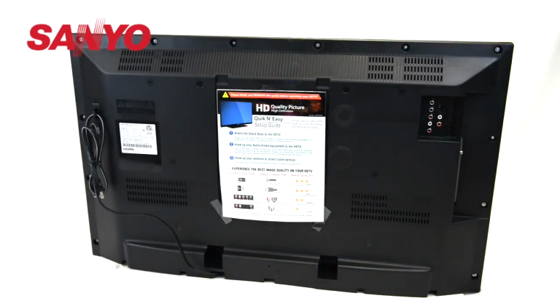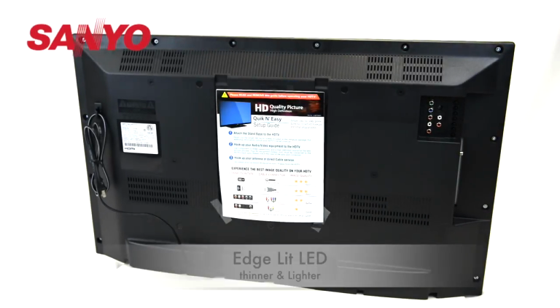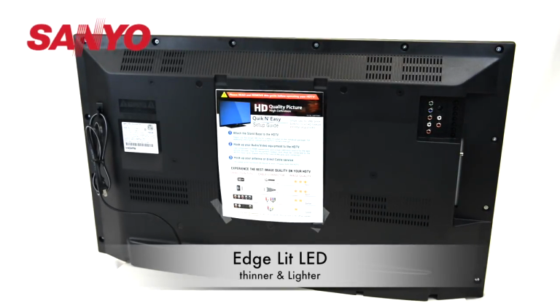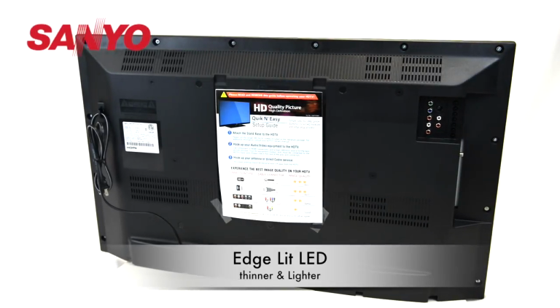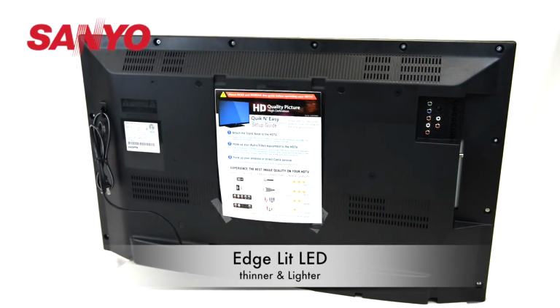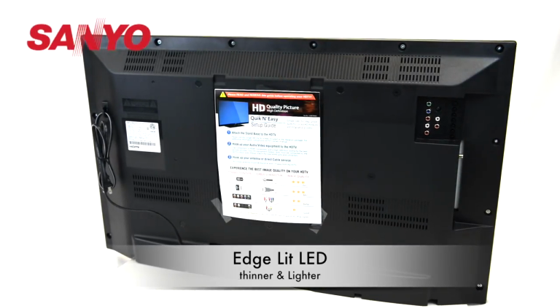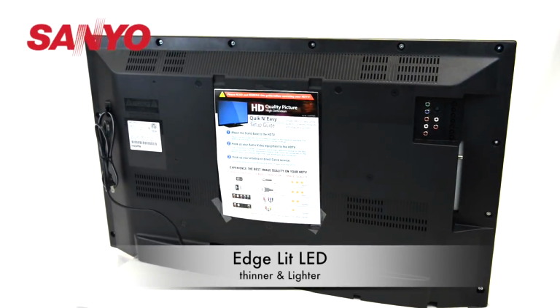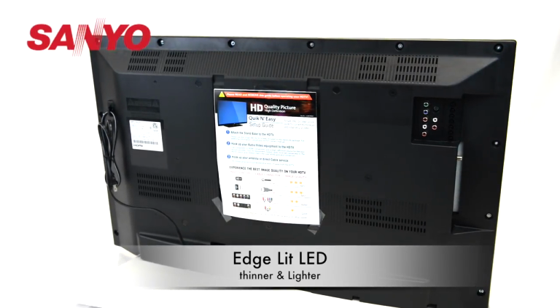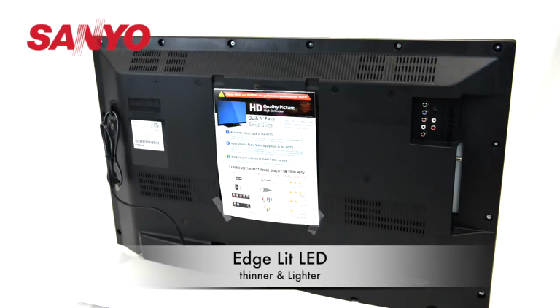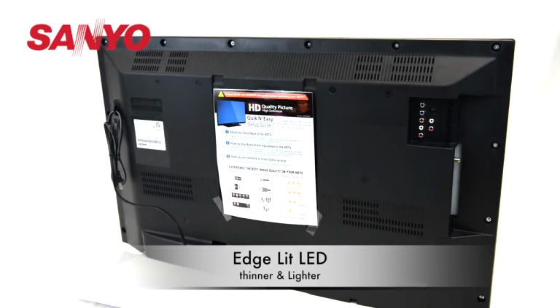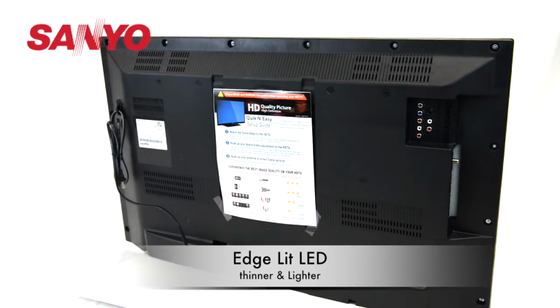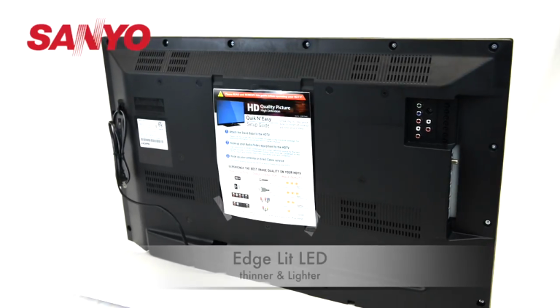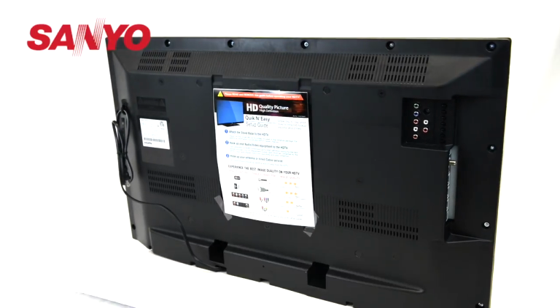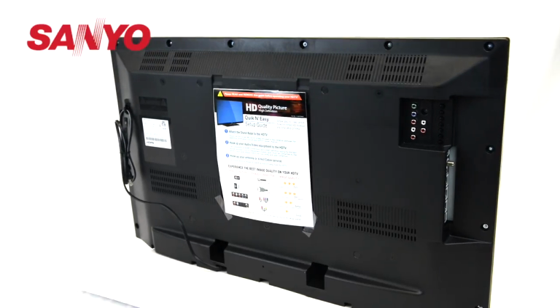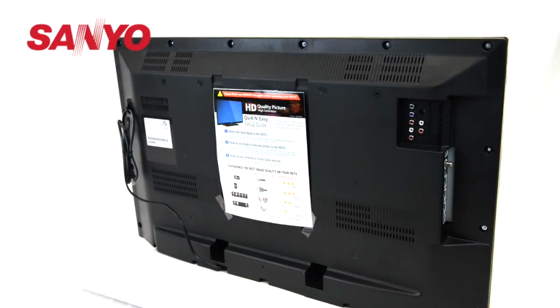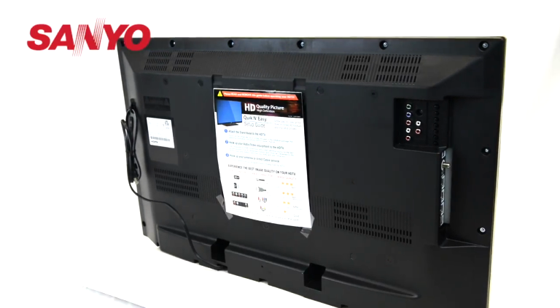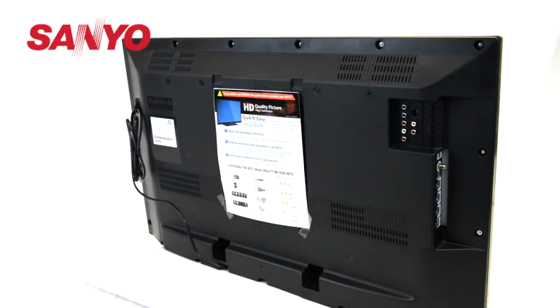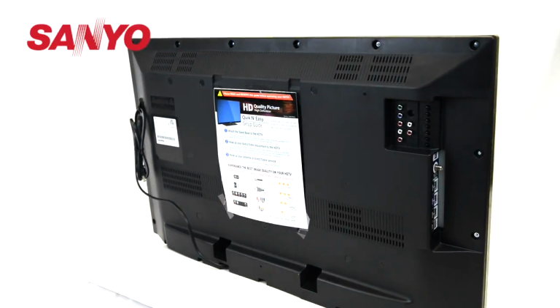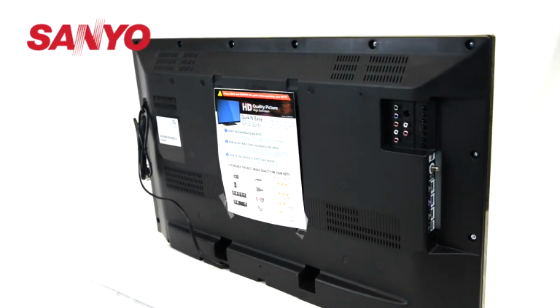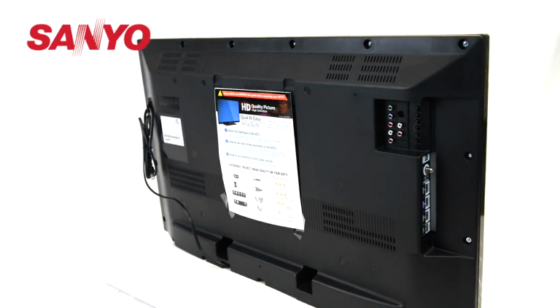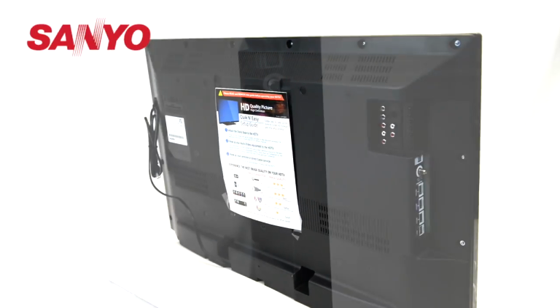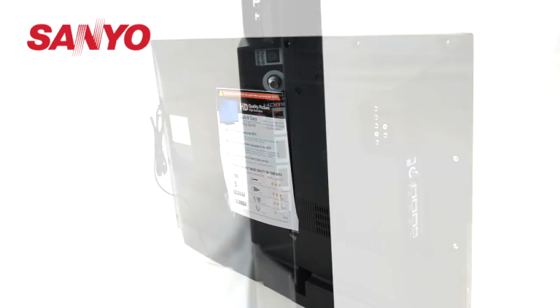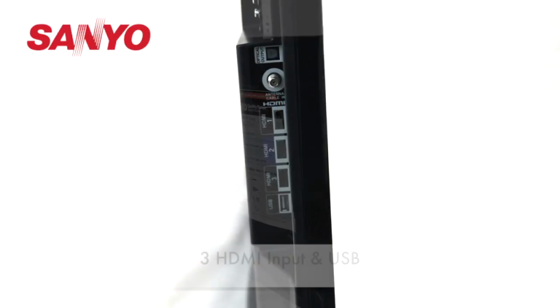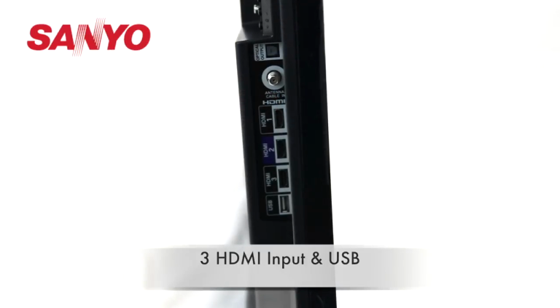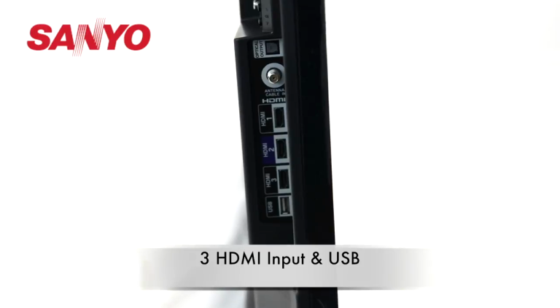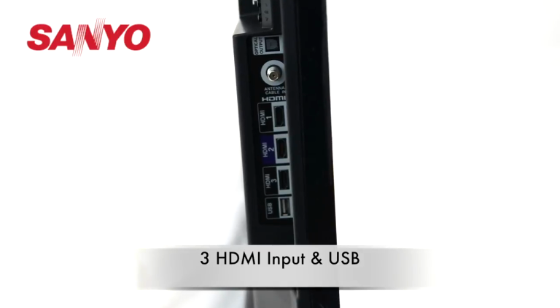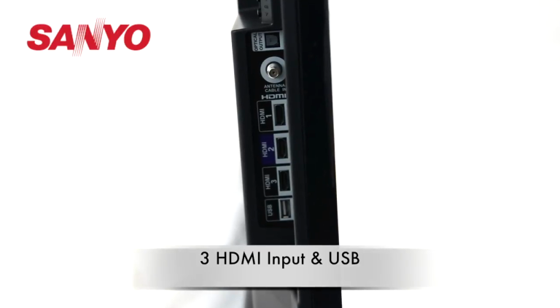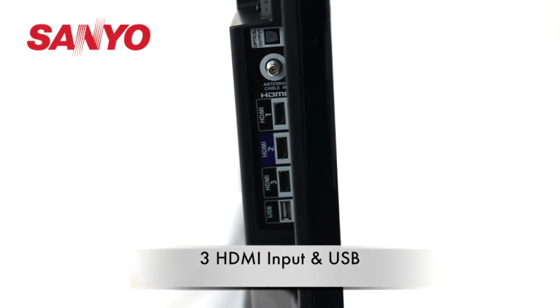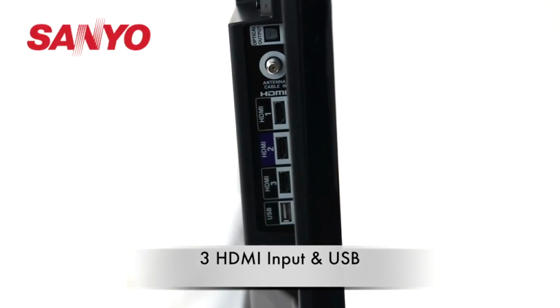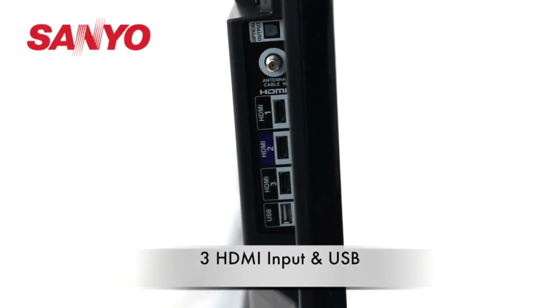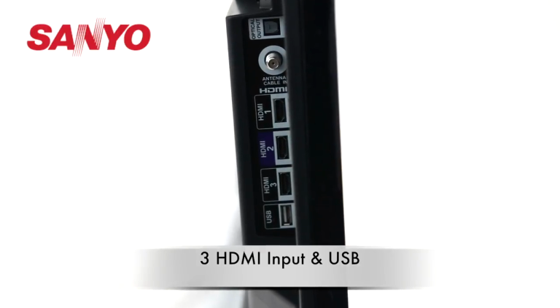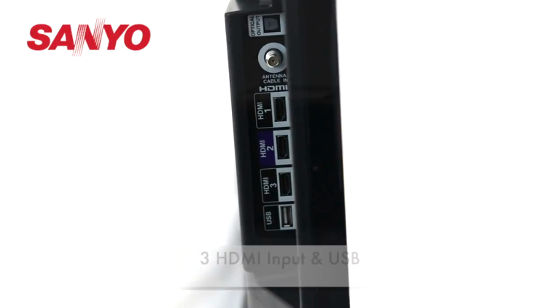With Edge LED technology, the Sanyo TV is much thinner and lighter, and it also includes HDMI and USB outlets for convenient connection to new electrical equipment.